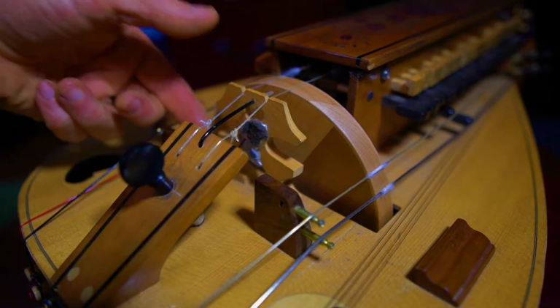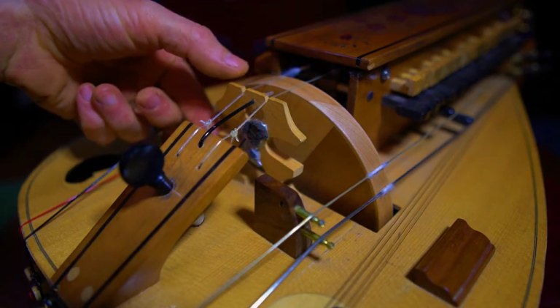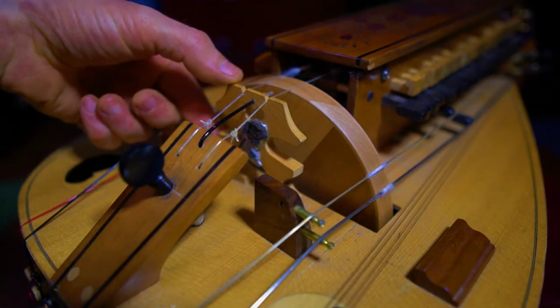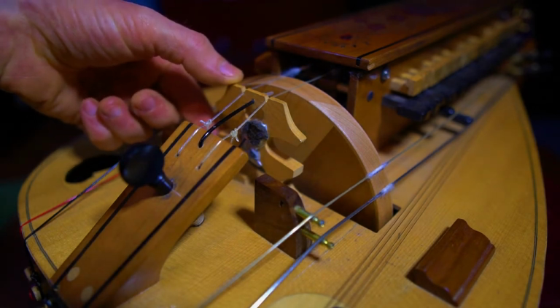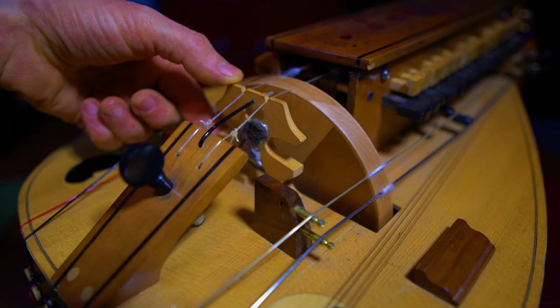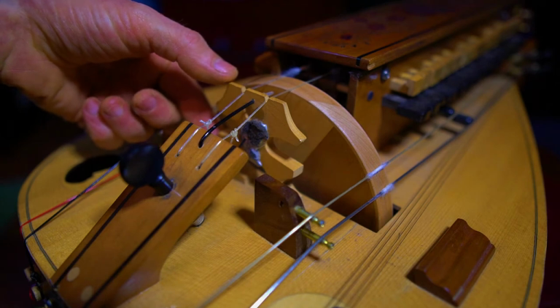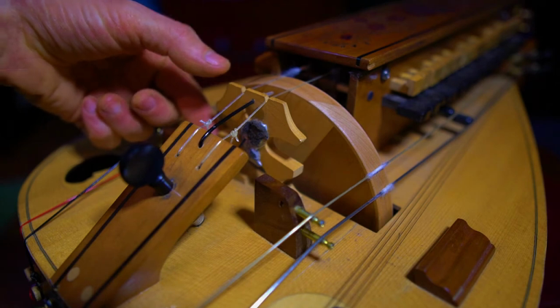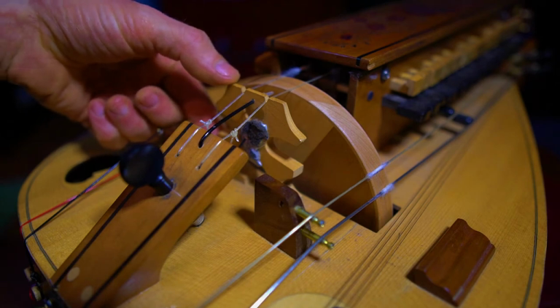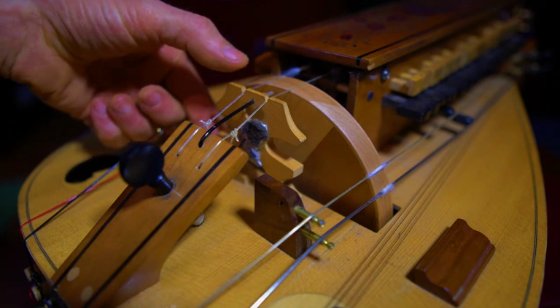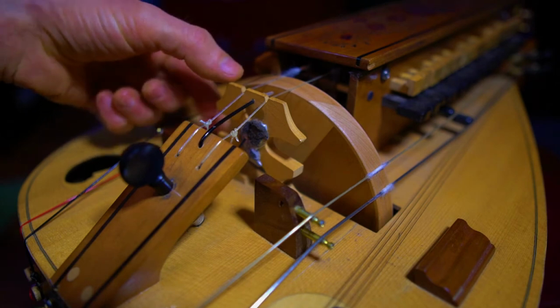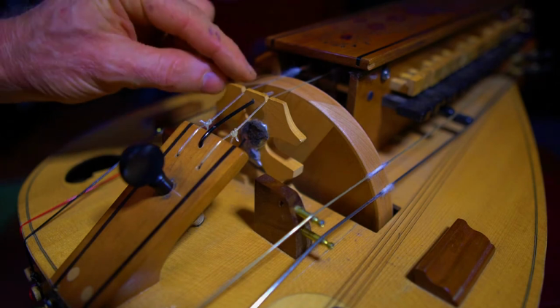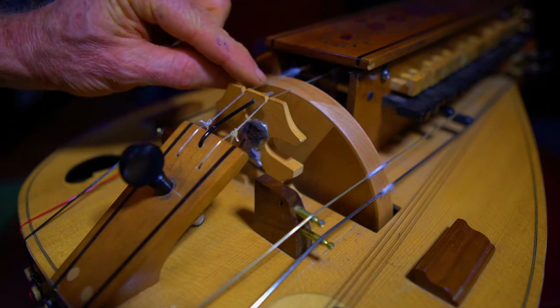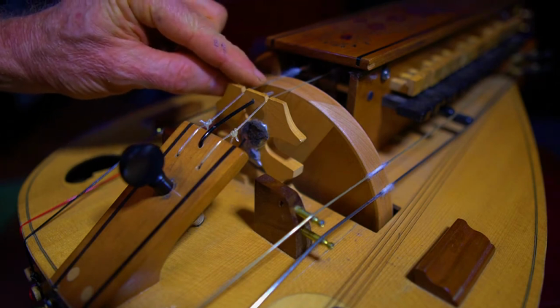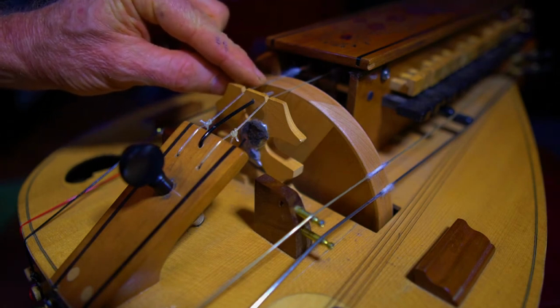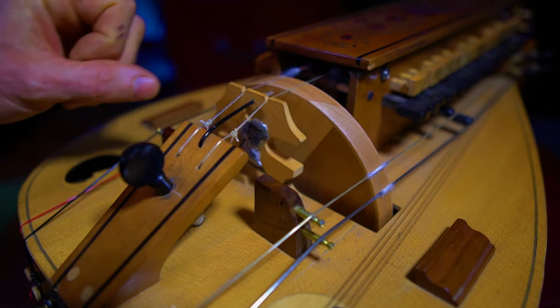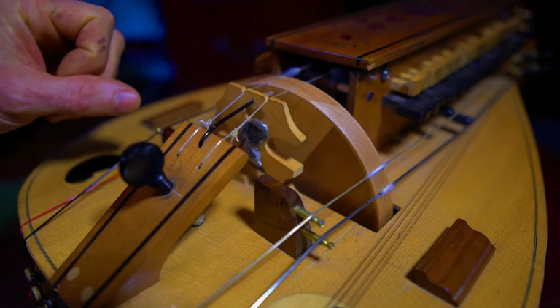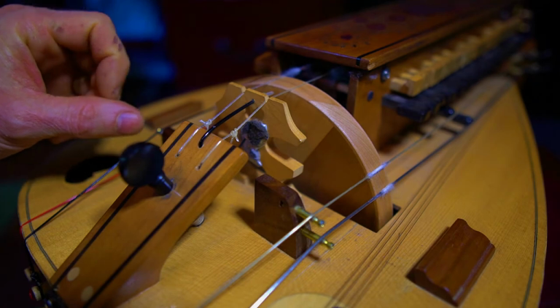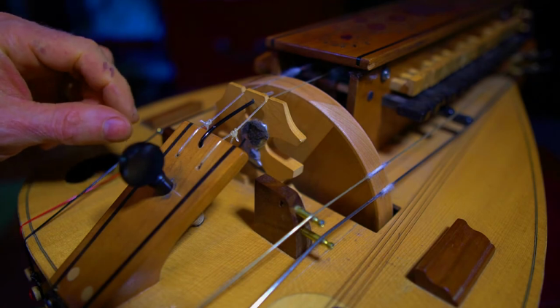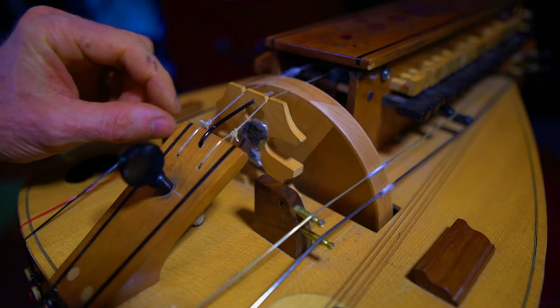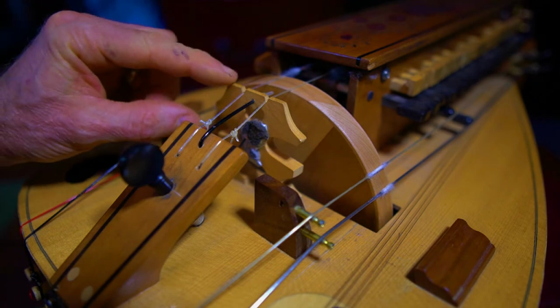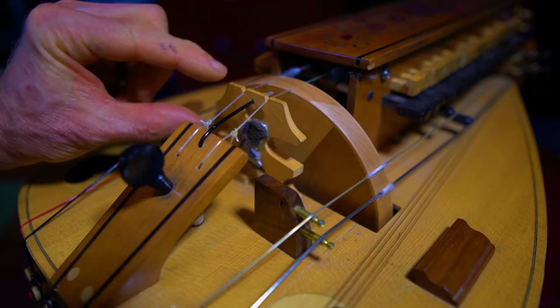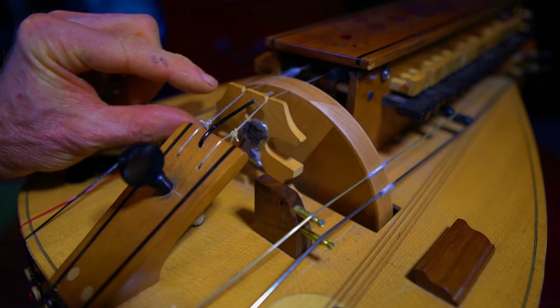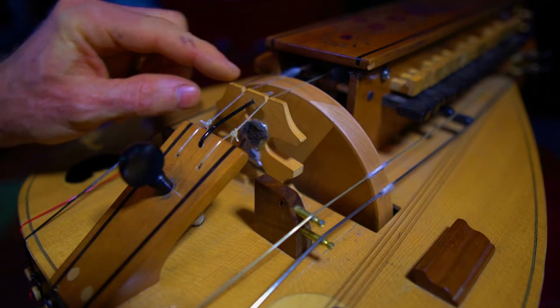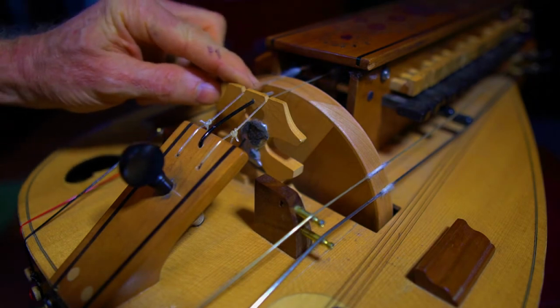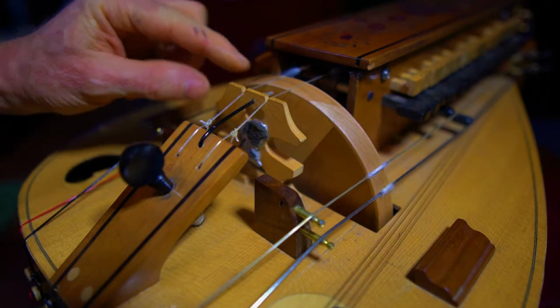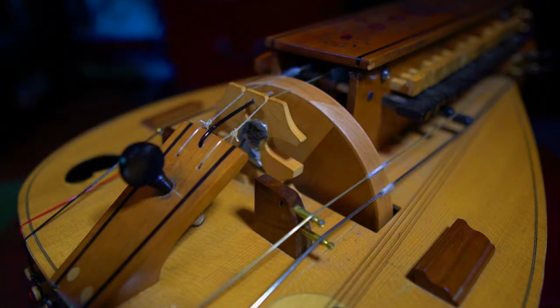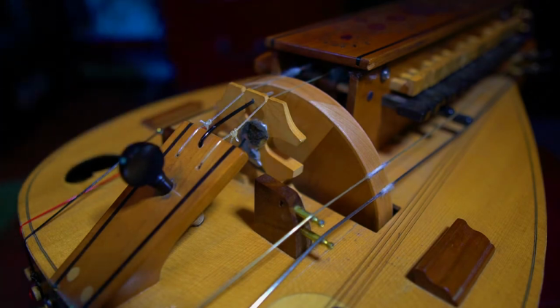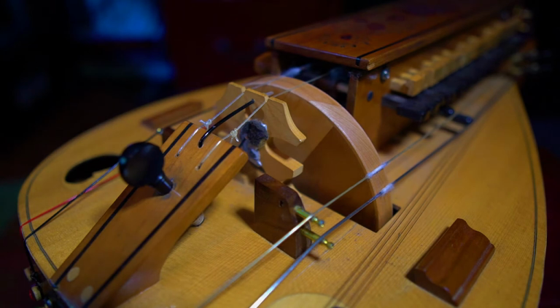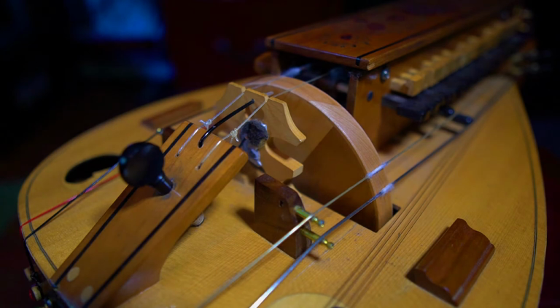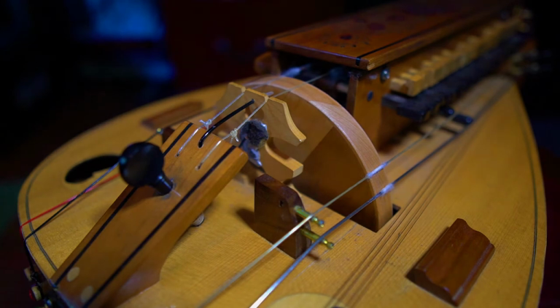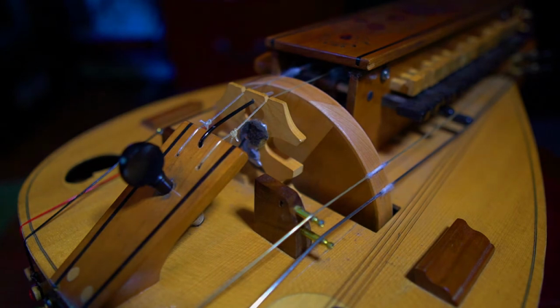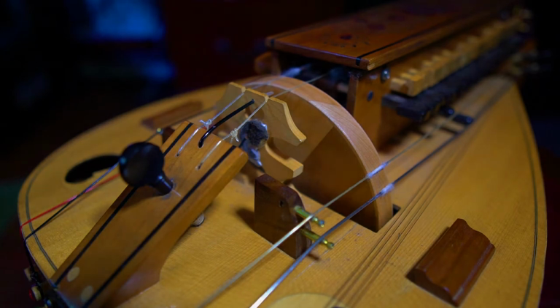The bridge that holds the strings in alignment — if it's really humid it could swell, actually lifting the strings right off the wheel. Other times of year it could shrink a little bit, putting the strings too heavy on the wheel. So we're going to show you how to correct for that.